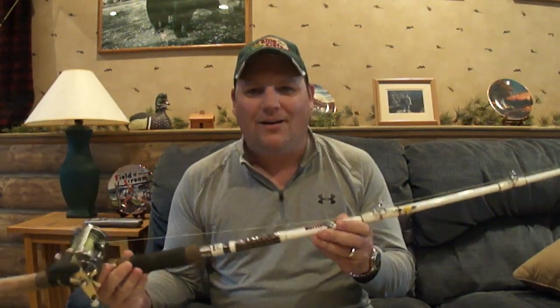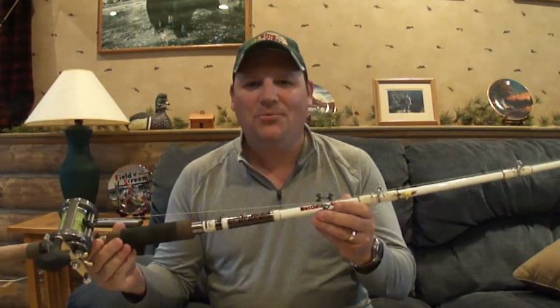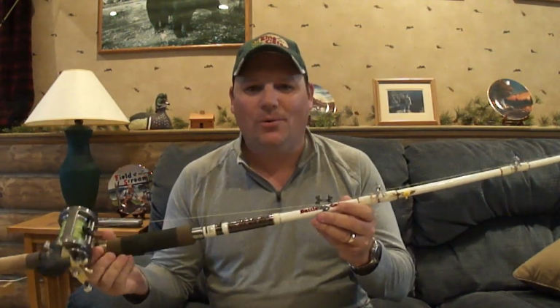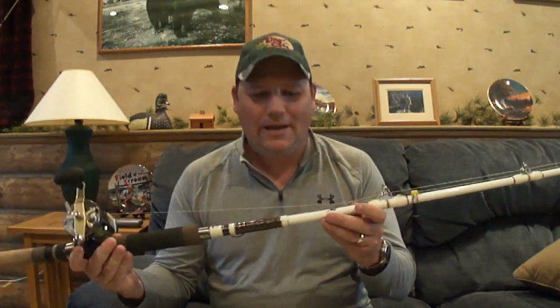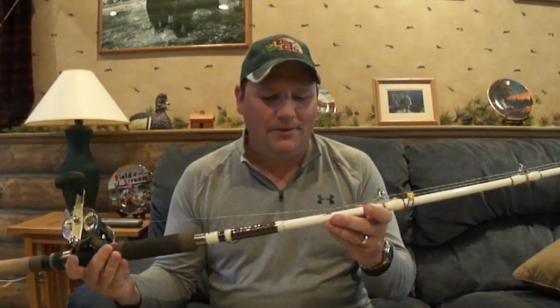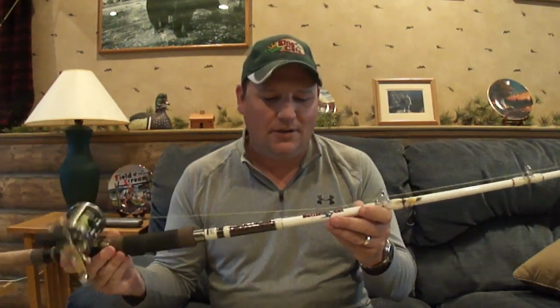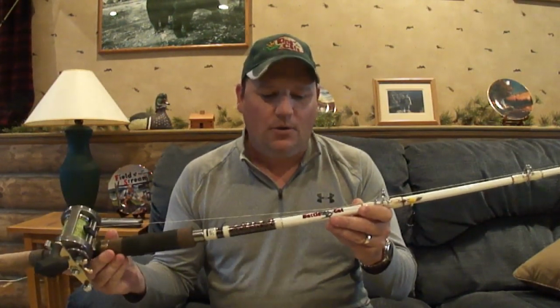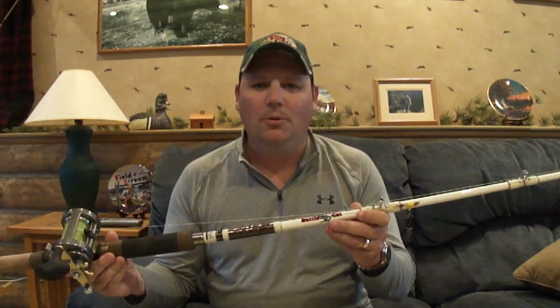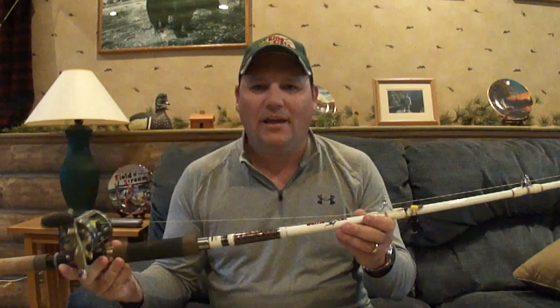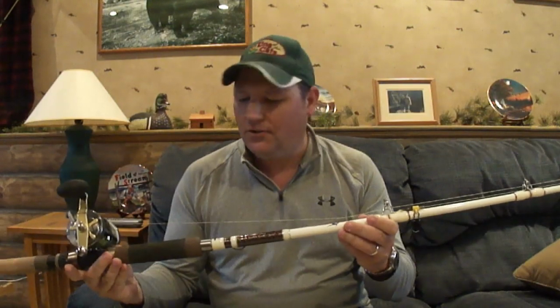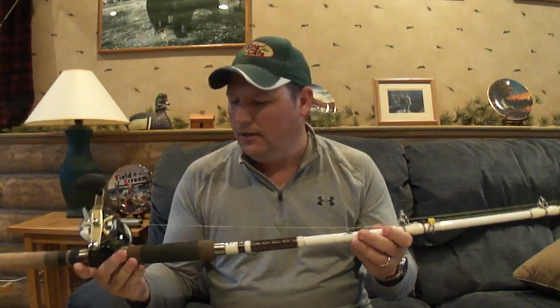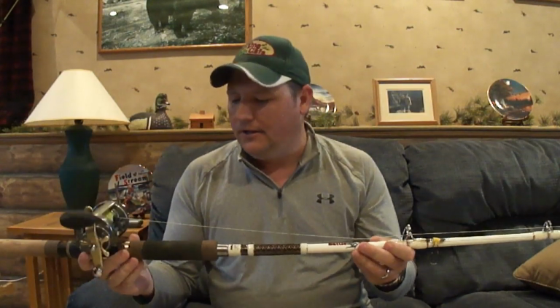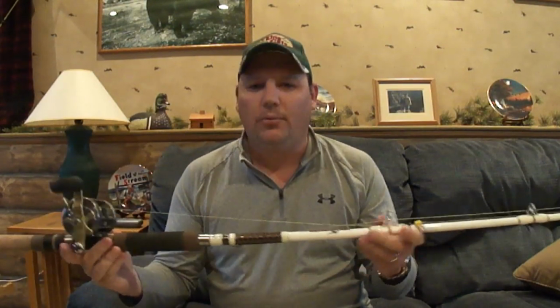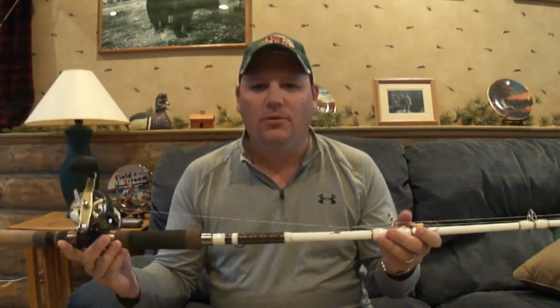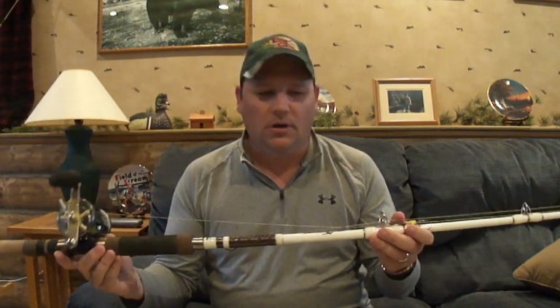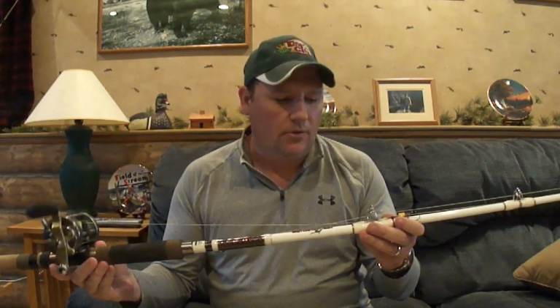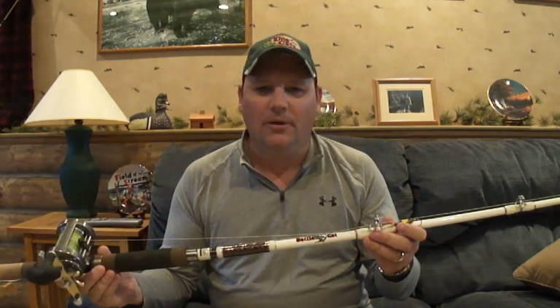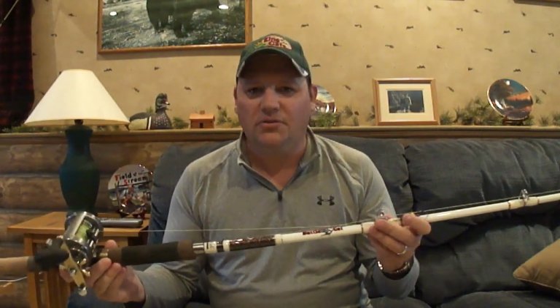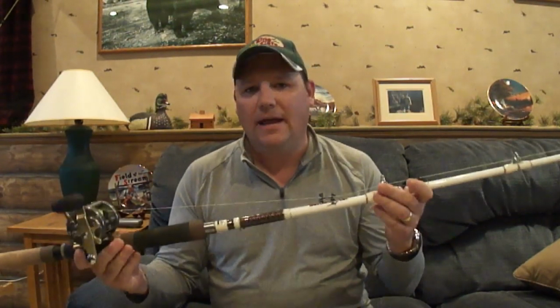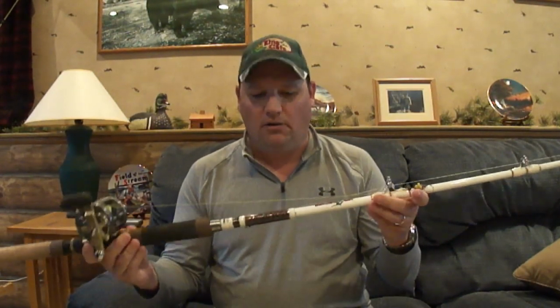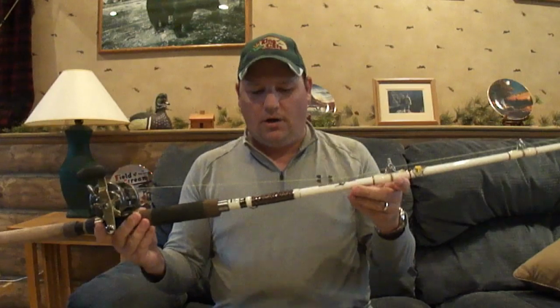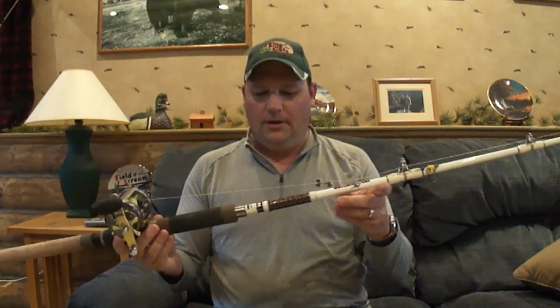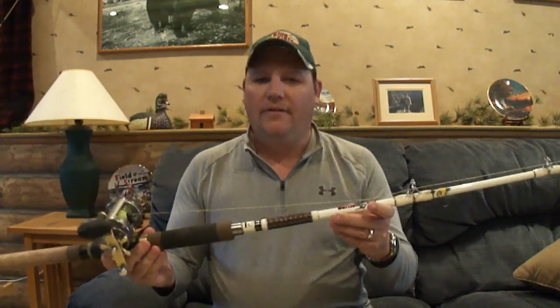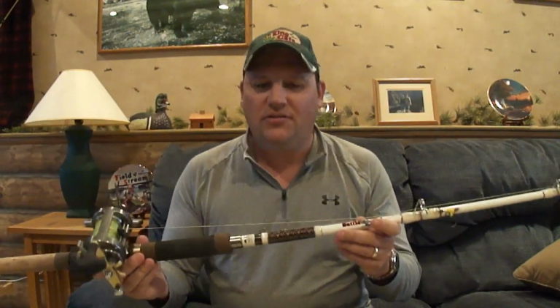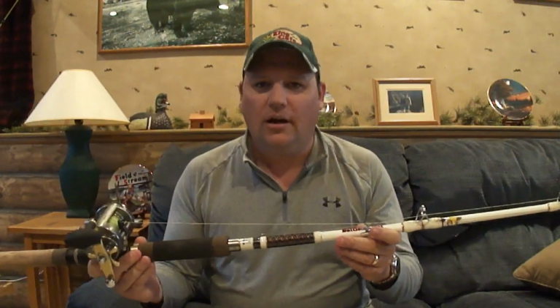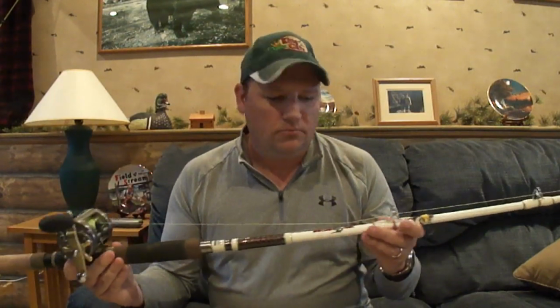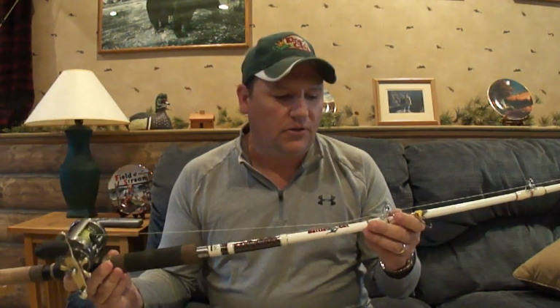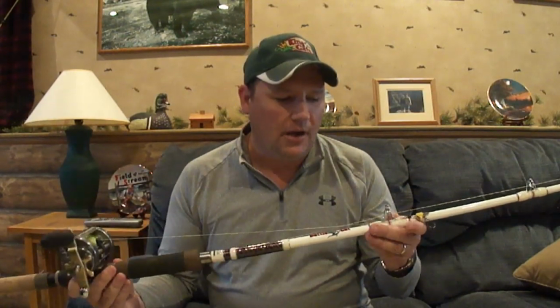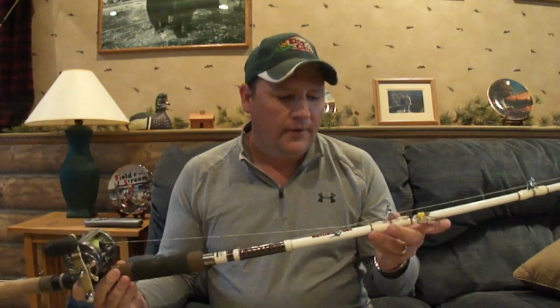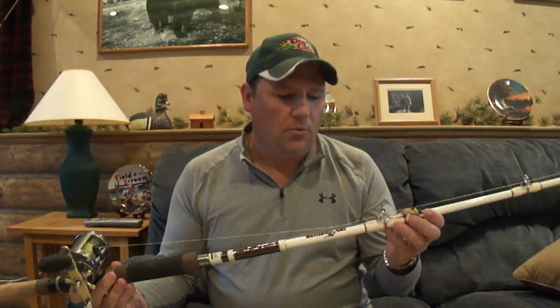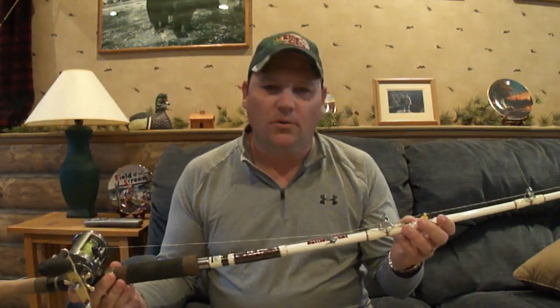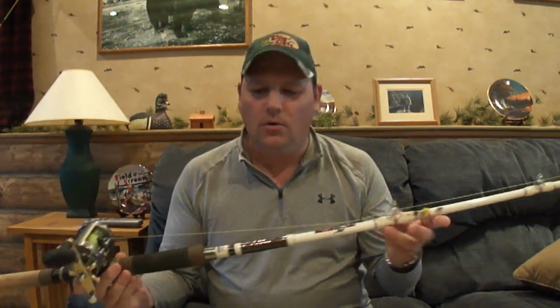Alright, so I just wanted to do a quick recap on this Okuma Battlecat fishing rod. I did a quick review about a month ago or something. I hadn't had it out on the water yet, but I've had a chance to take it out several times now, and I just wanted to do a follow-up.